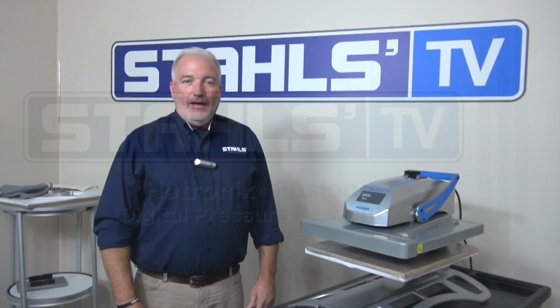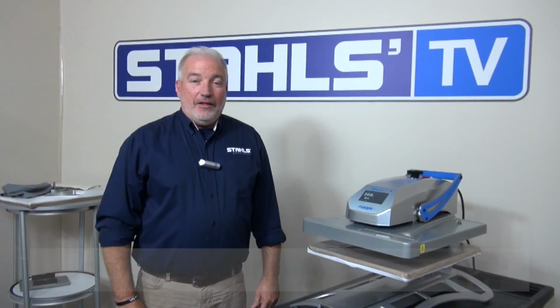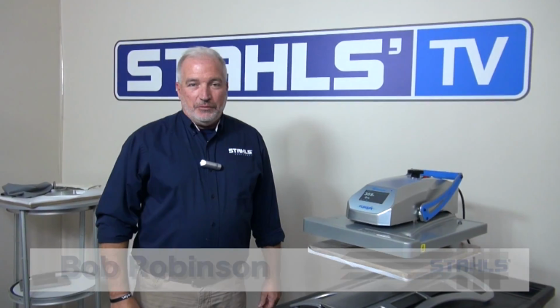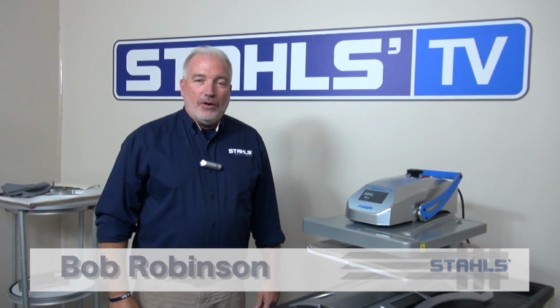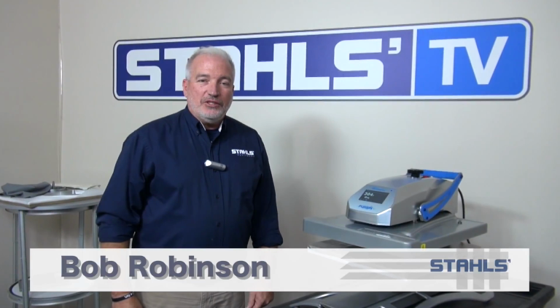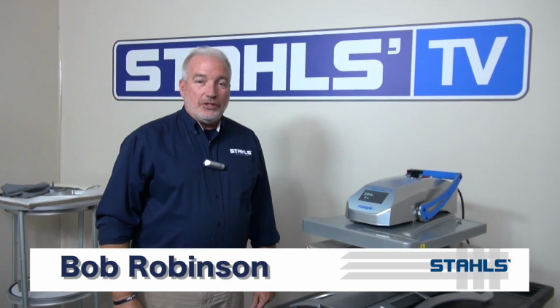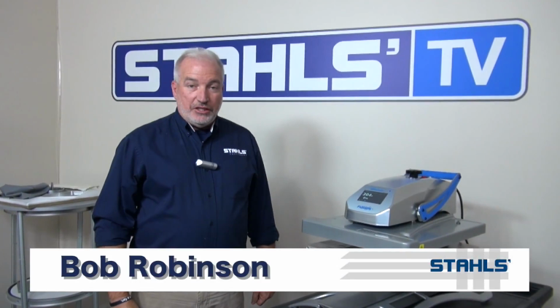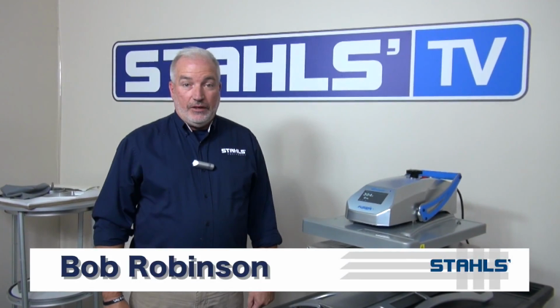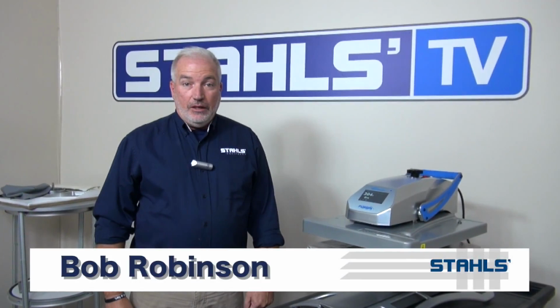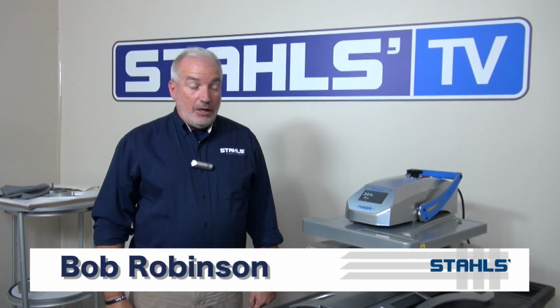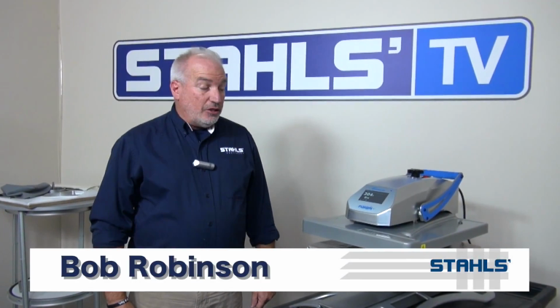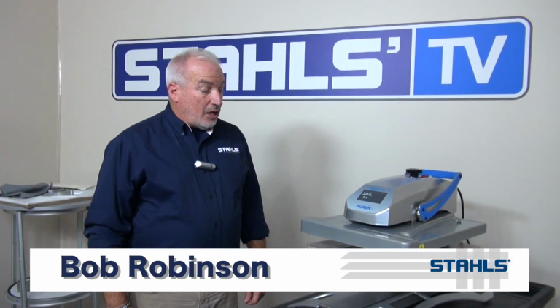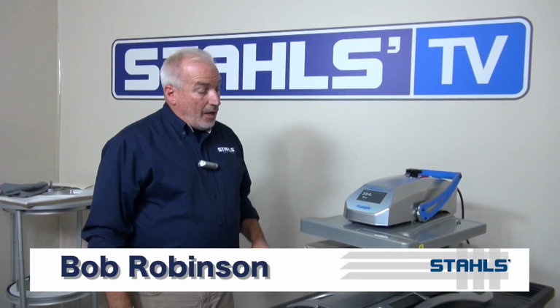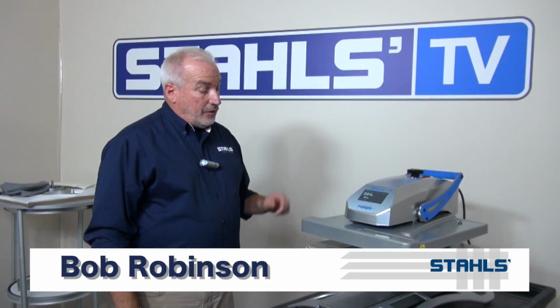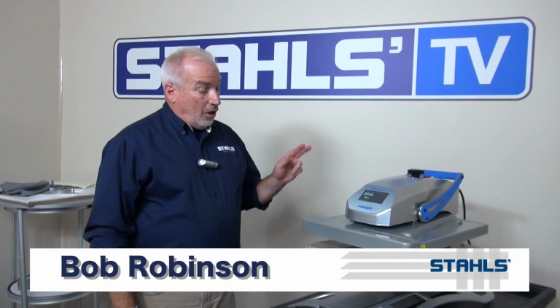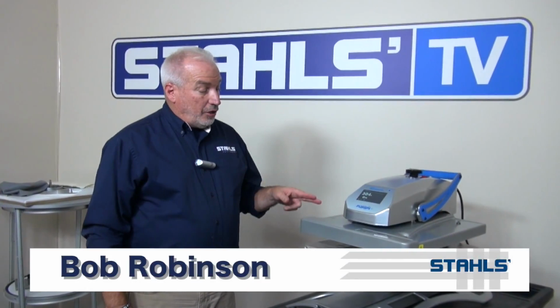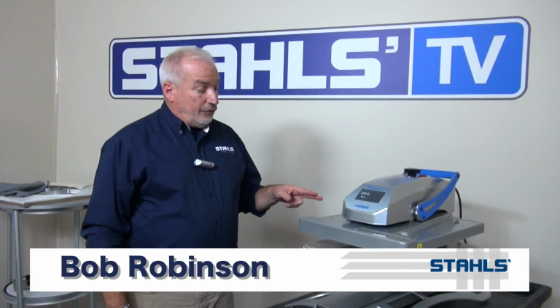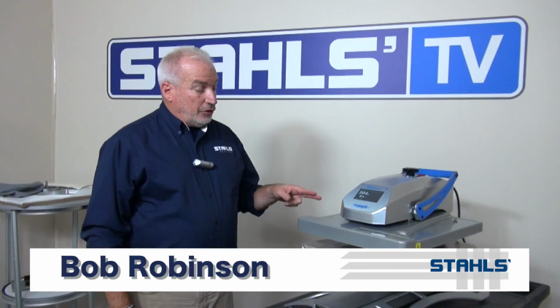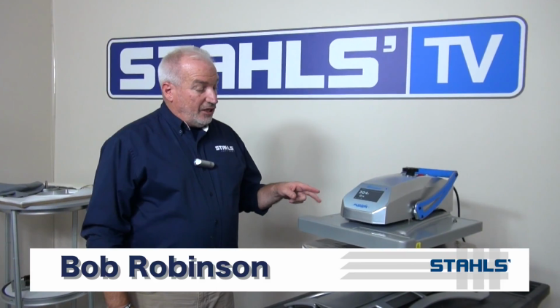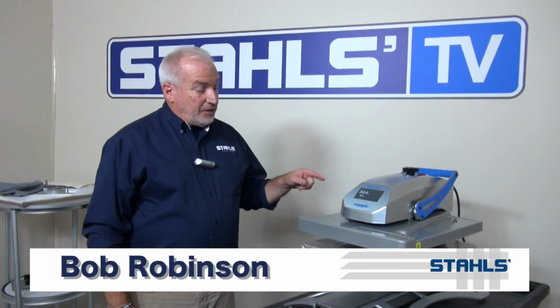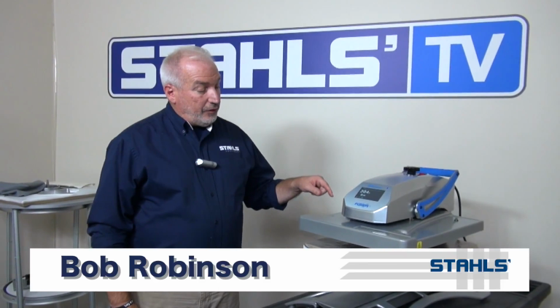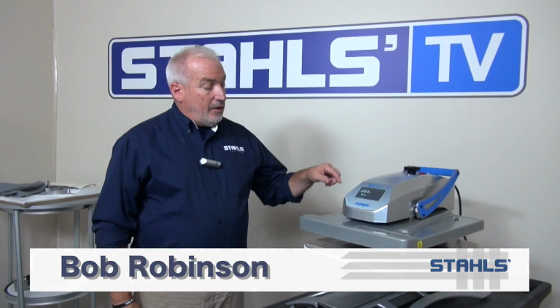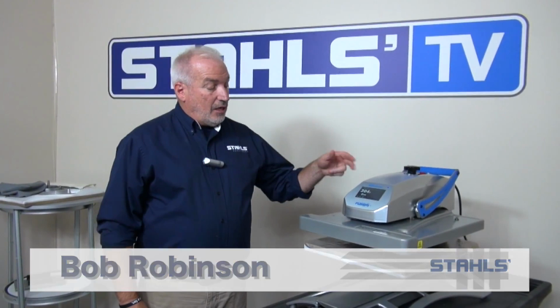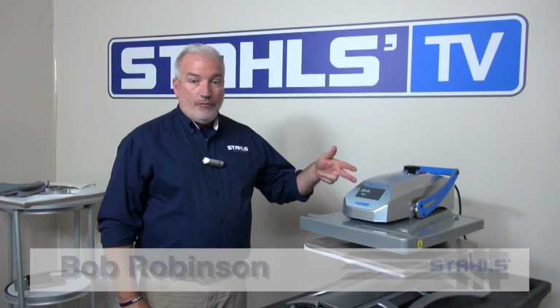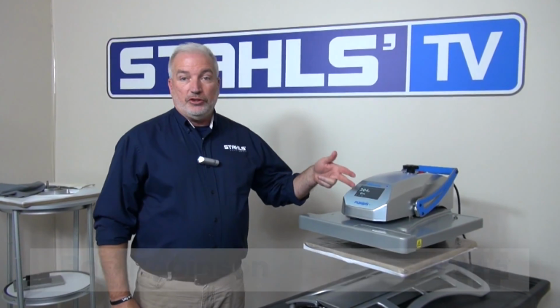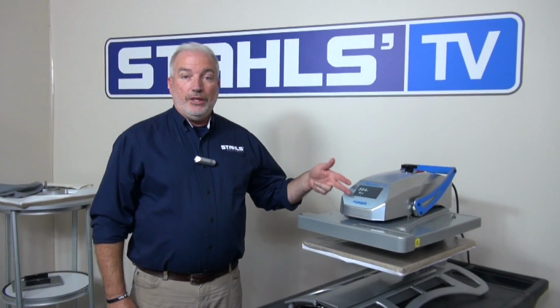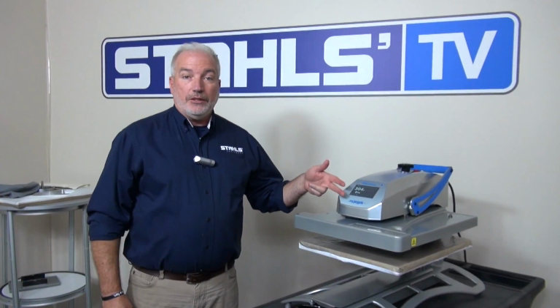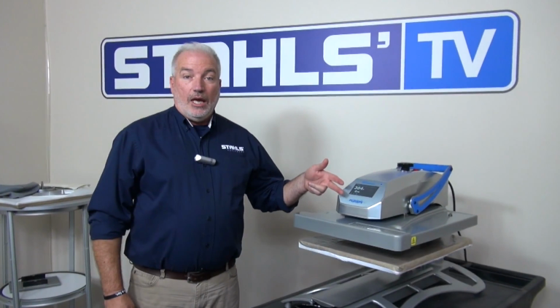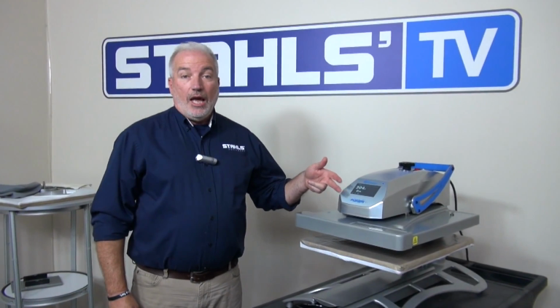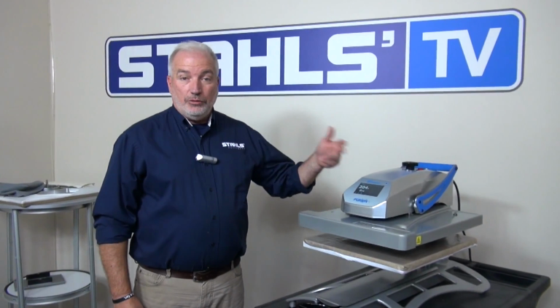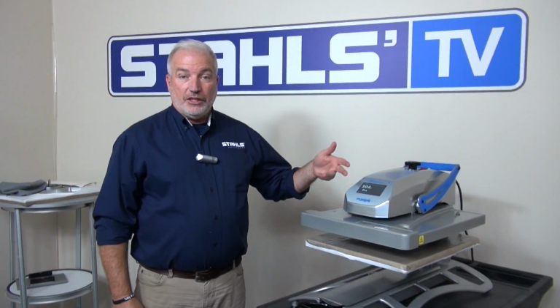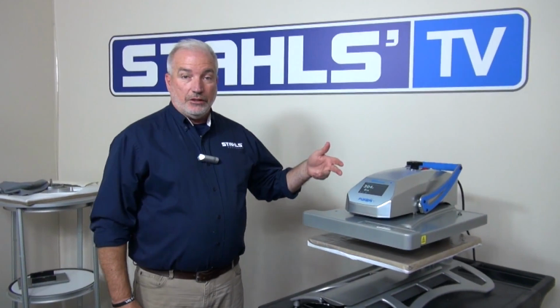Hi, this is Bob Robinson with Stahls TV. Today we're going to talk about the Hotronix Fusion and specifically the live pressure readout and how to adjust it.